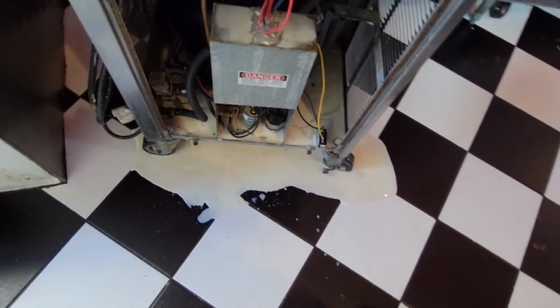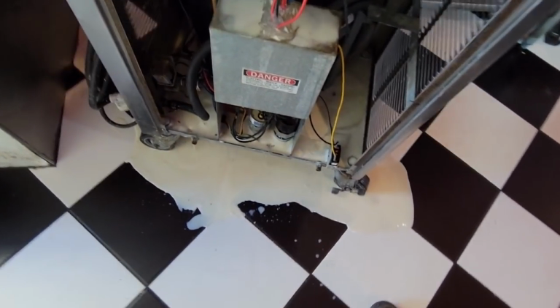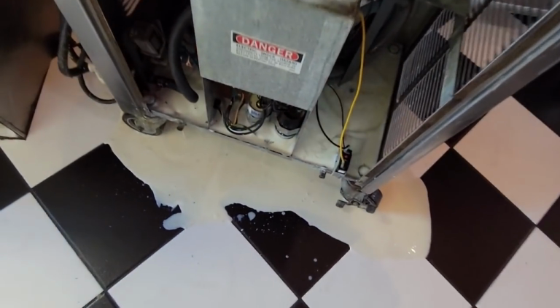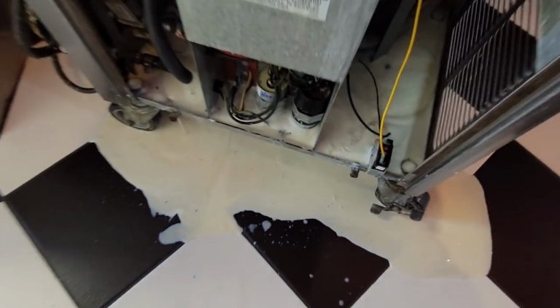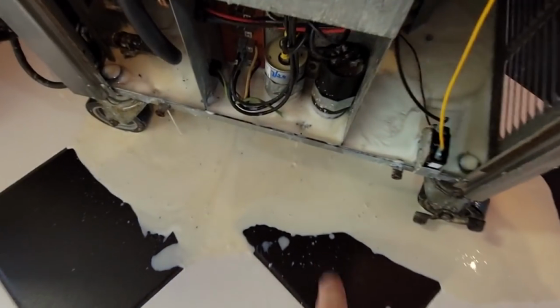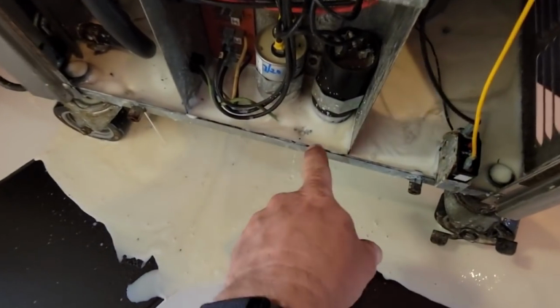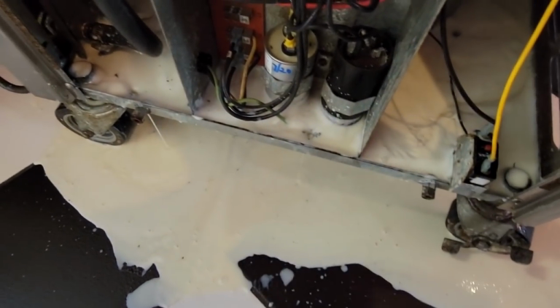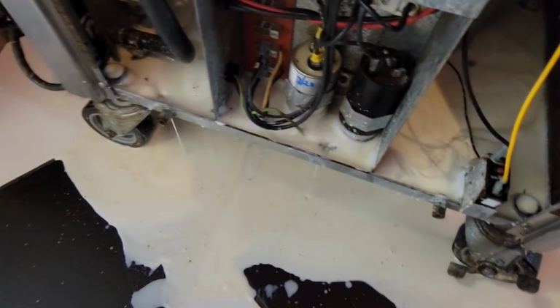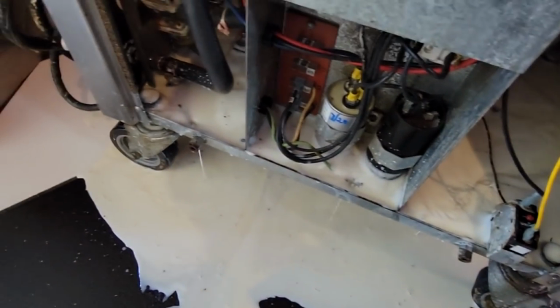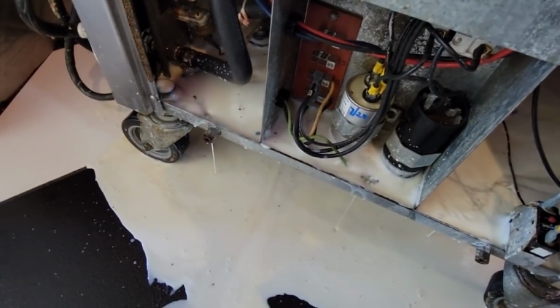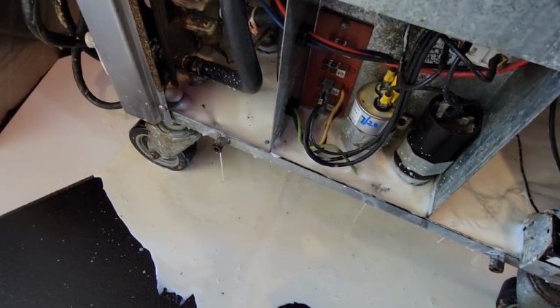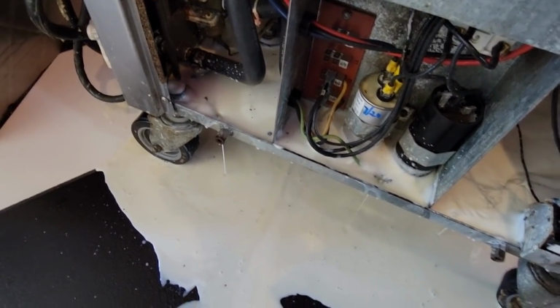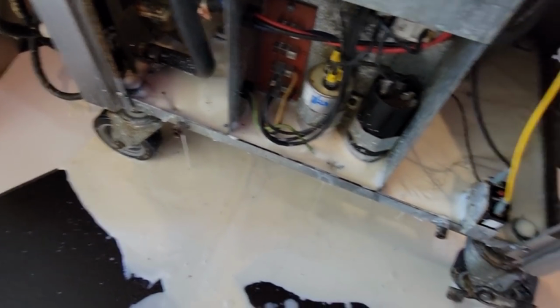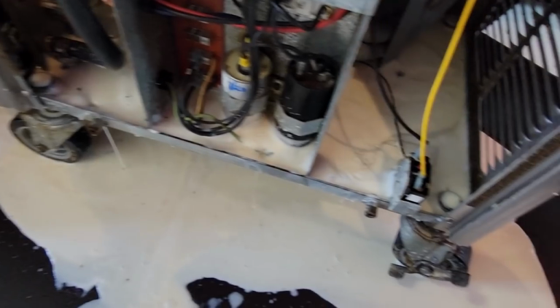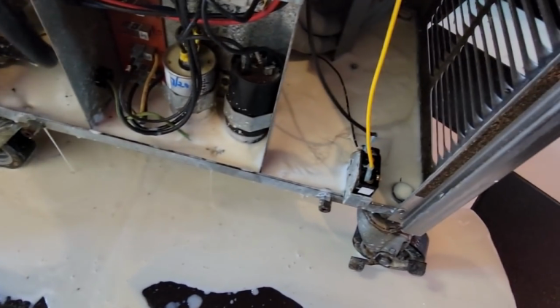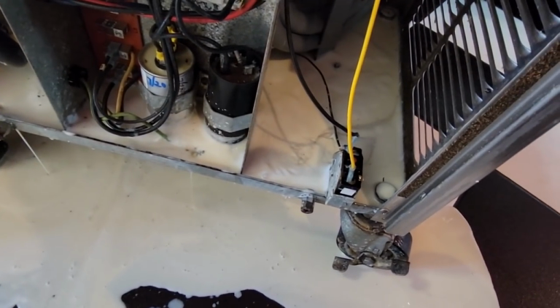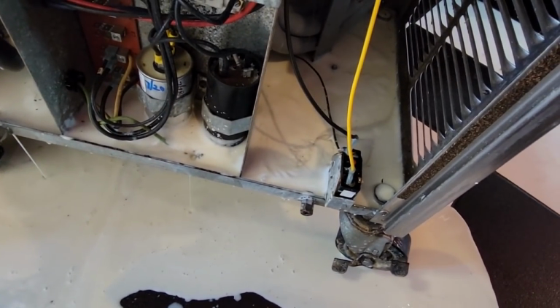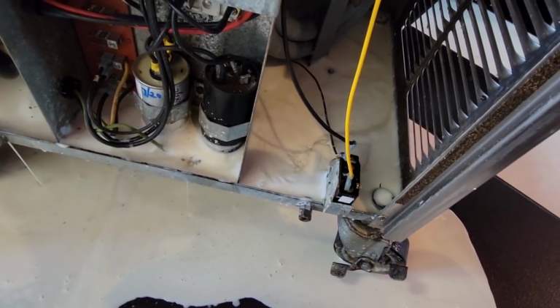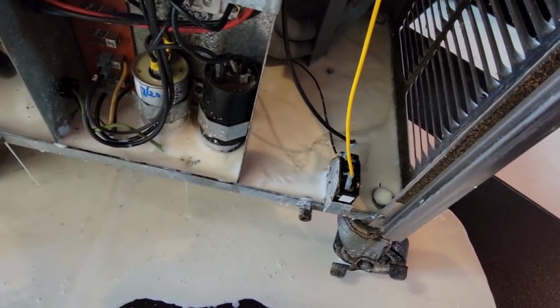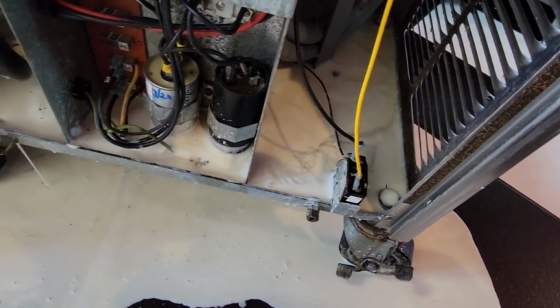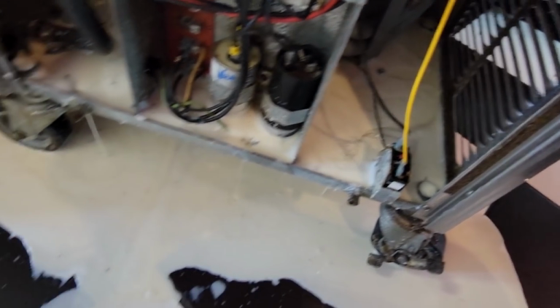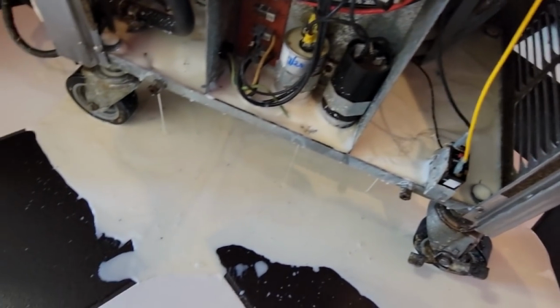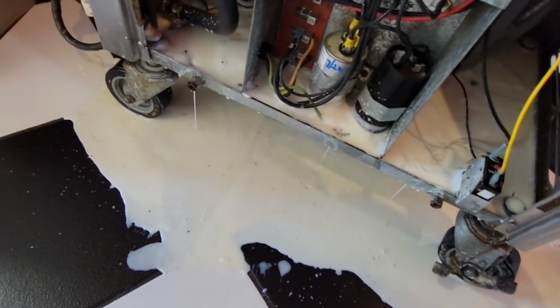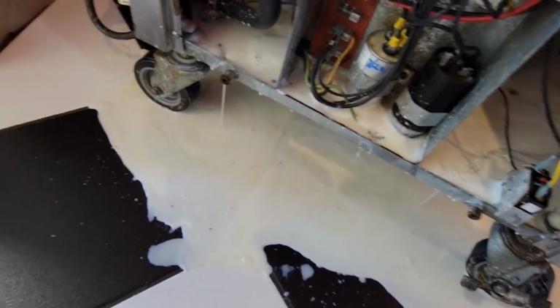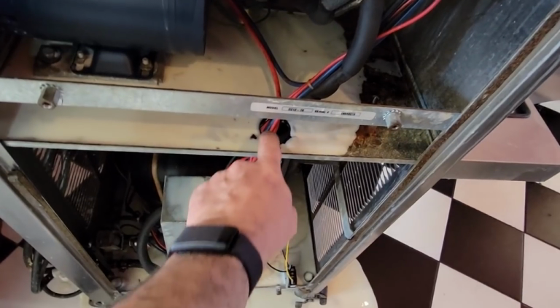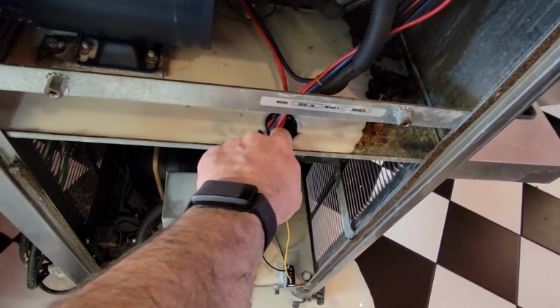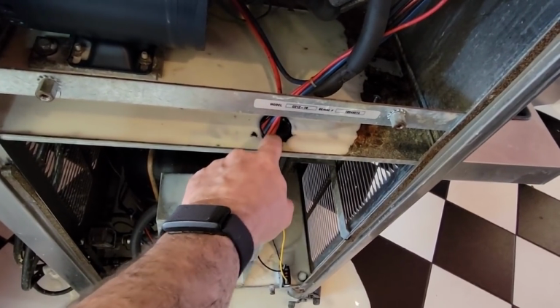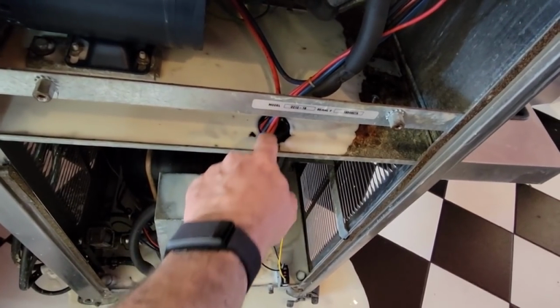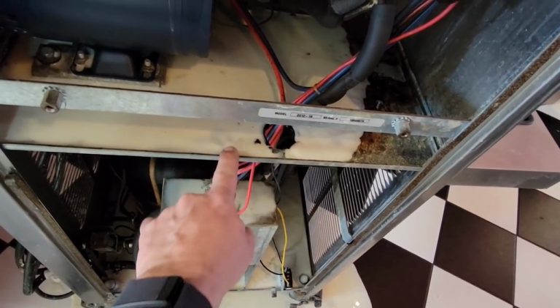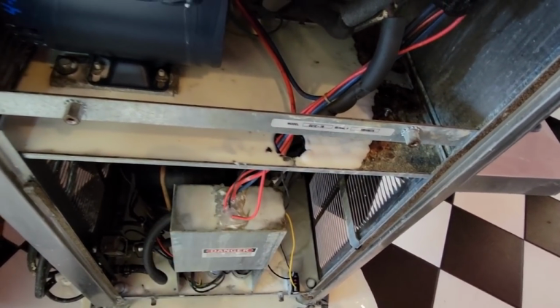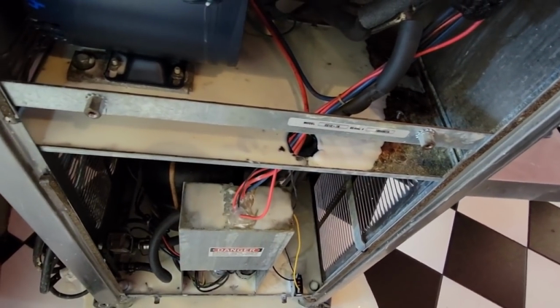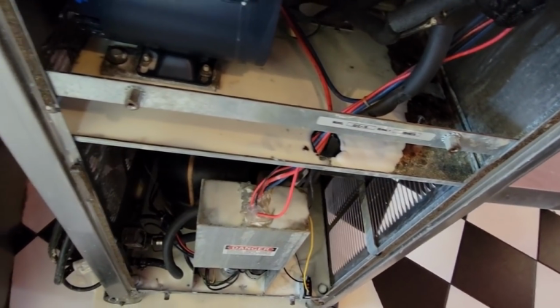We drilled a few holes in here to make it a little easier to get some of that crap out of there. Probably wouldn't hurt to have a little something up here in that area too.